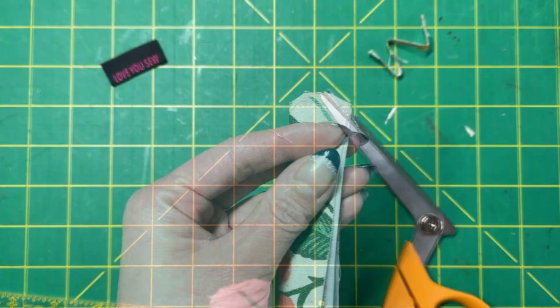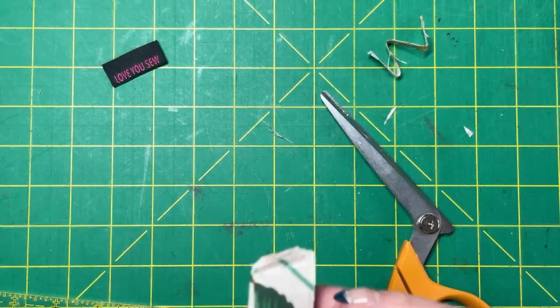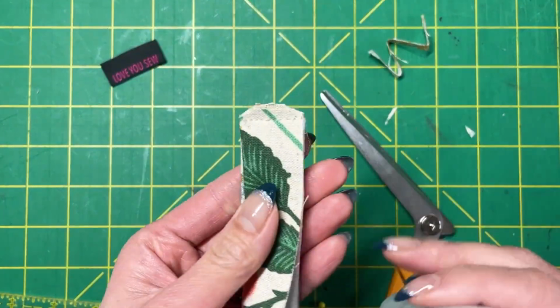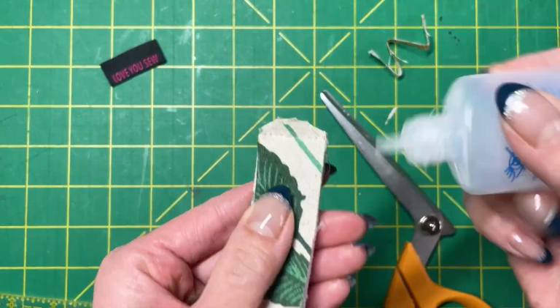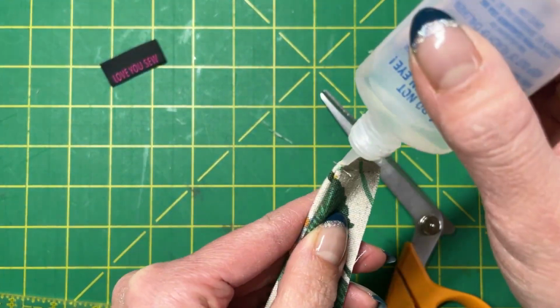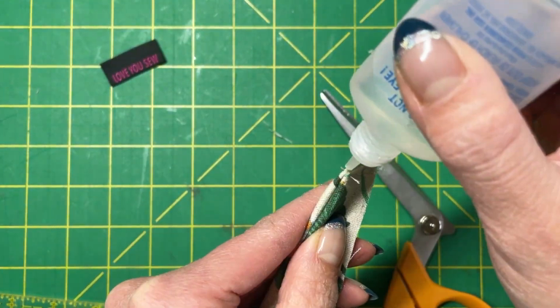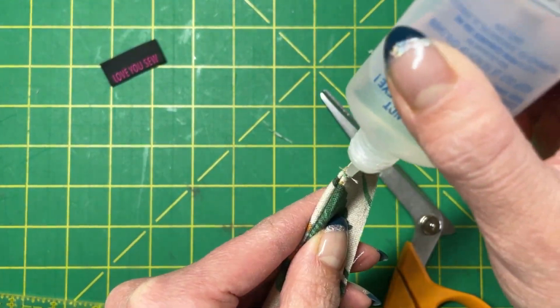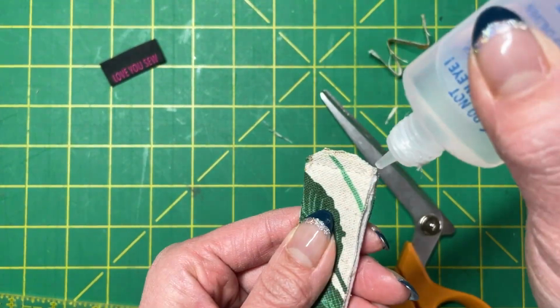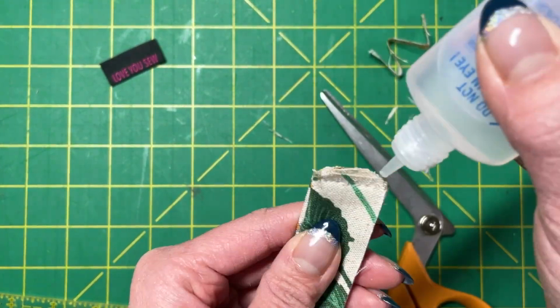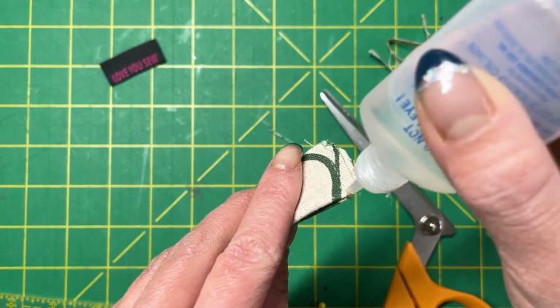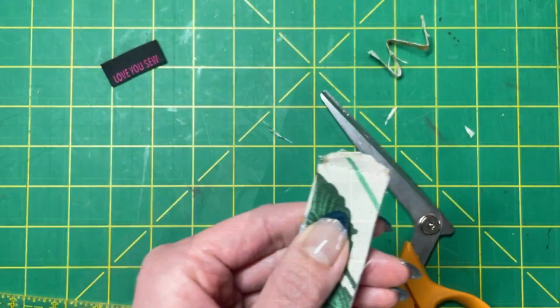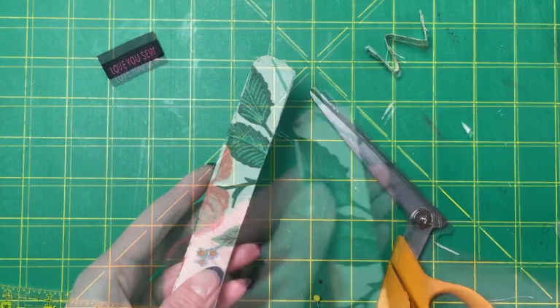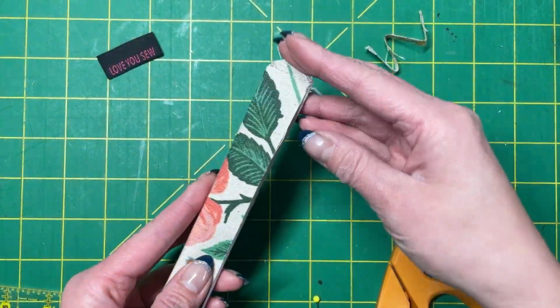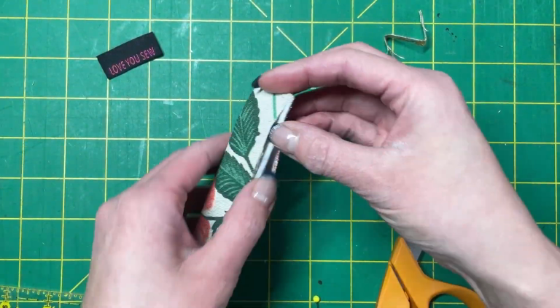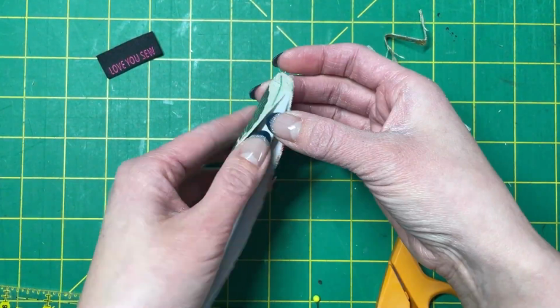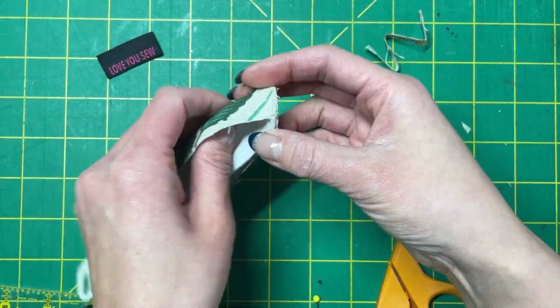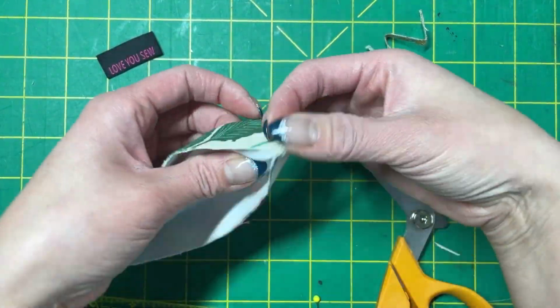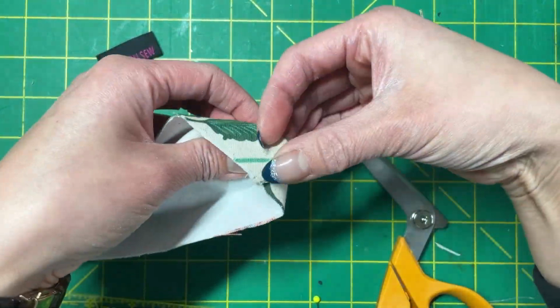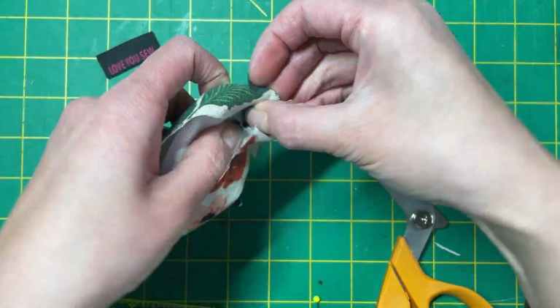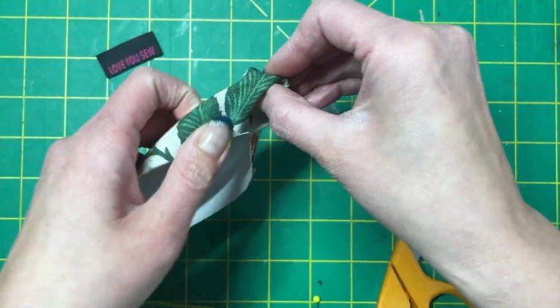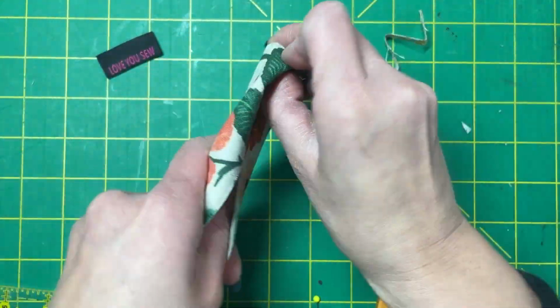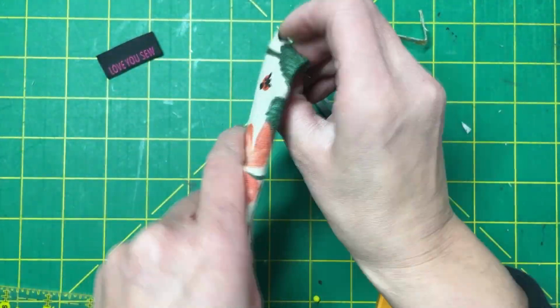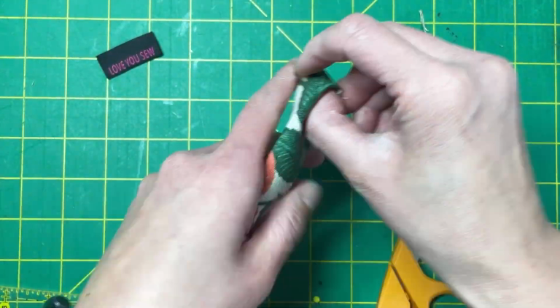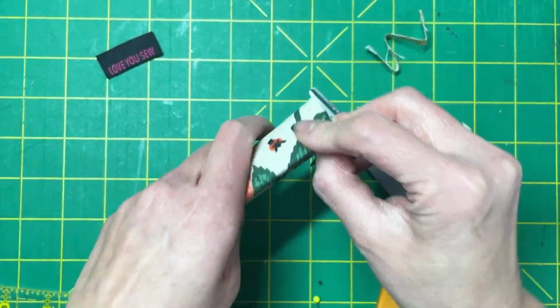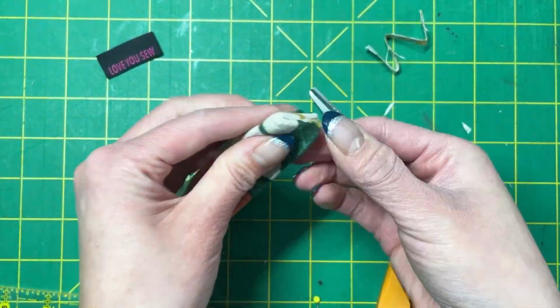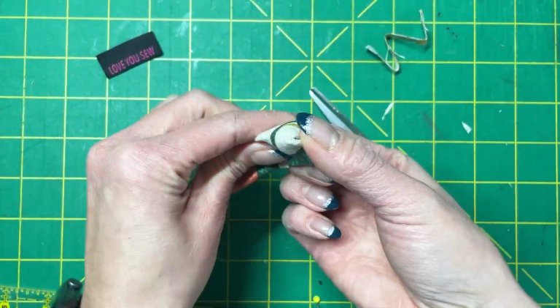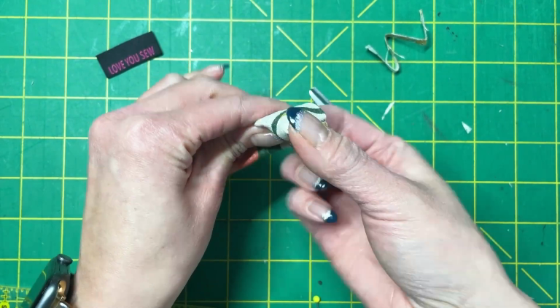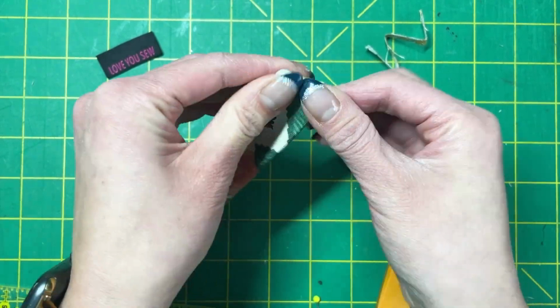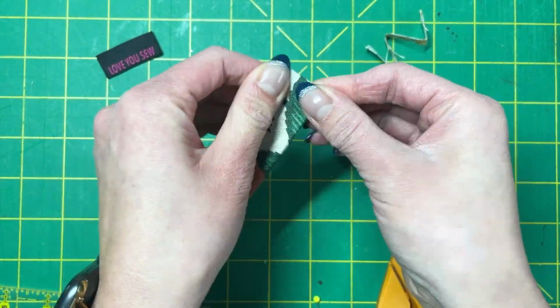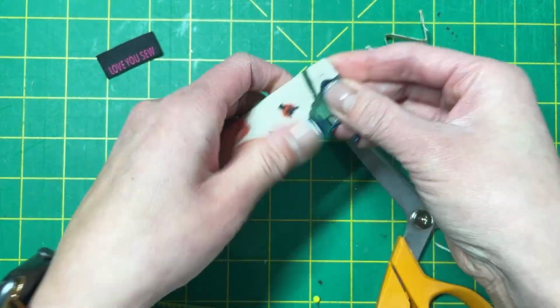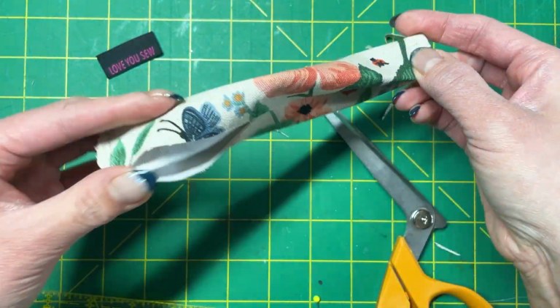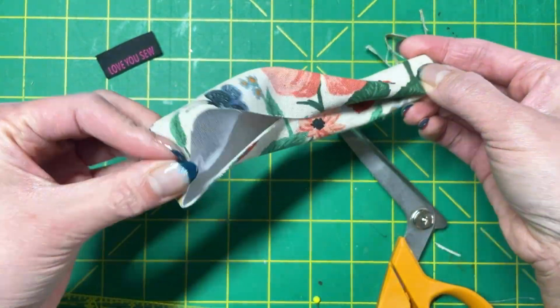Then grab your seam sealant and dot those corners. After drying, turn your handle right side out, pushing out the corners well and hiding all of those raw edges.